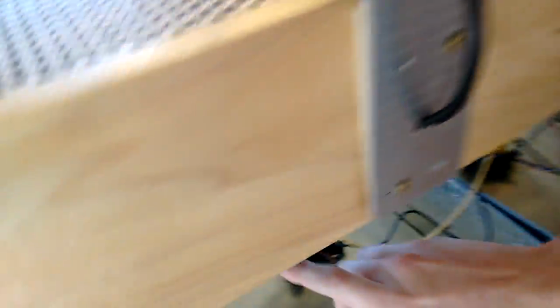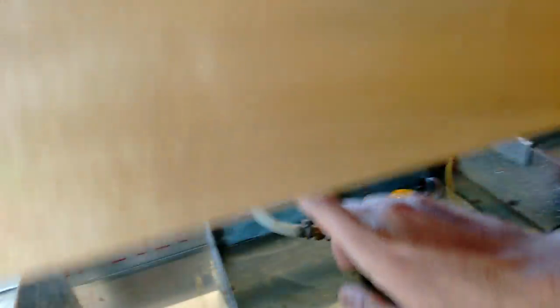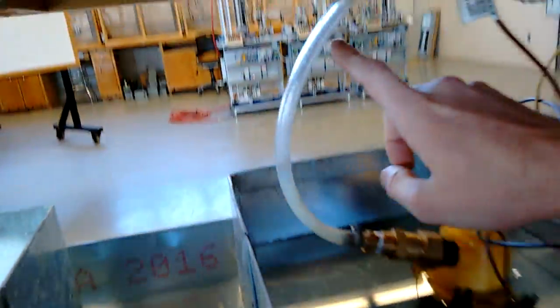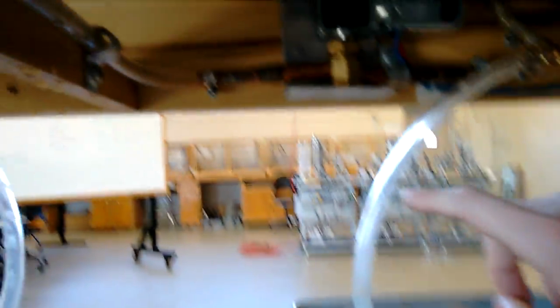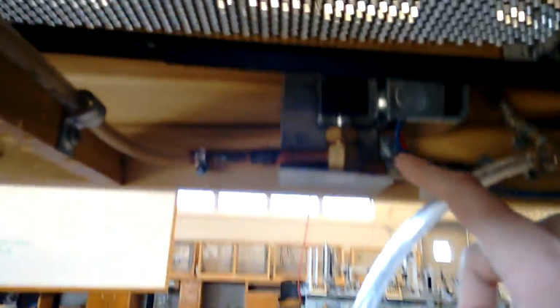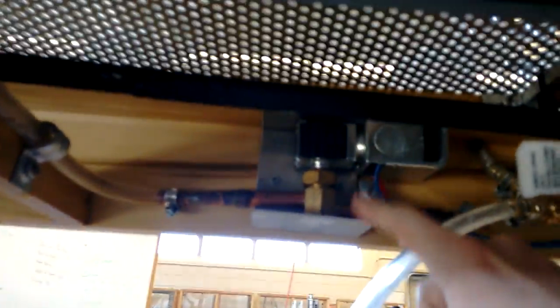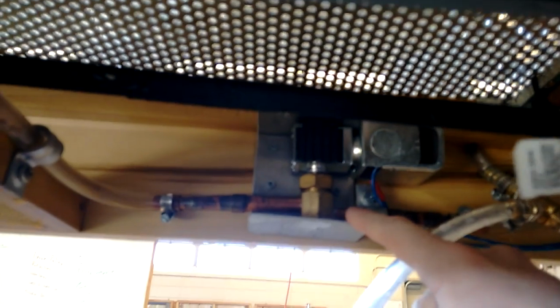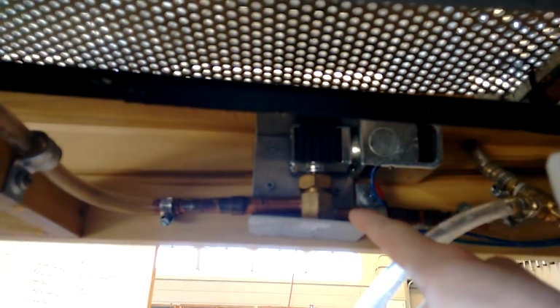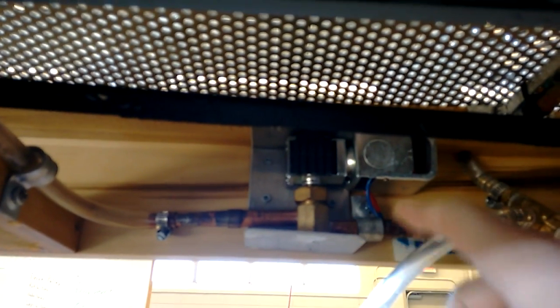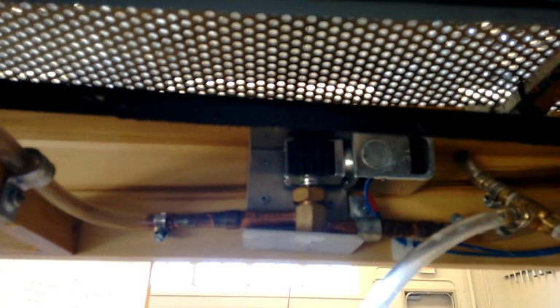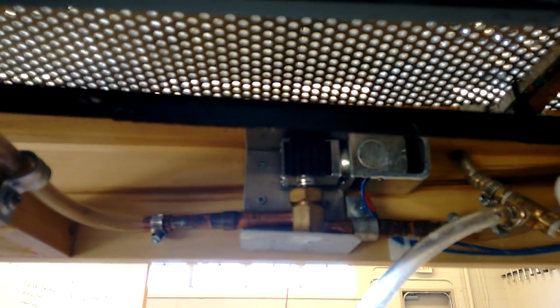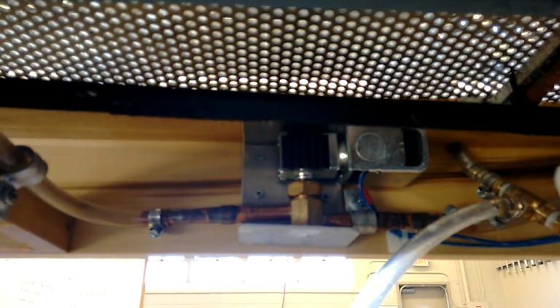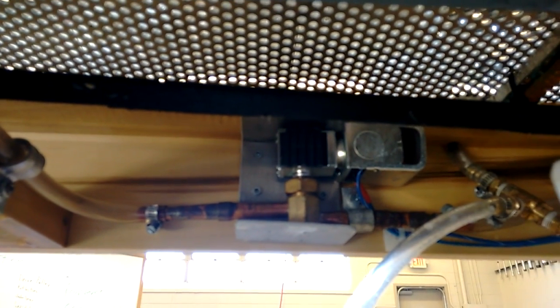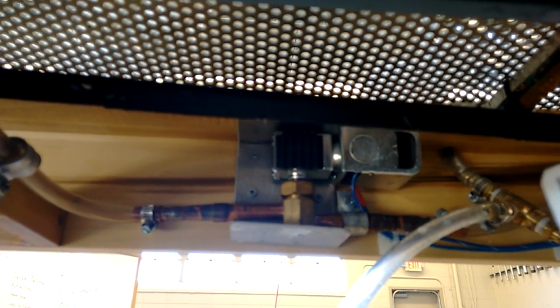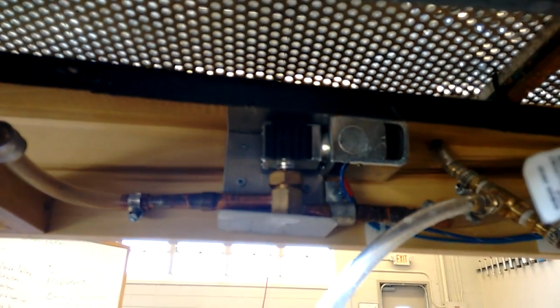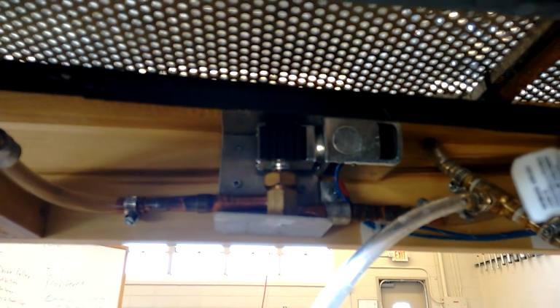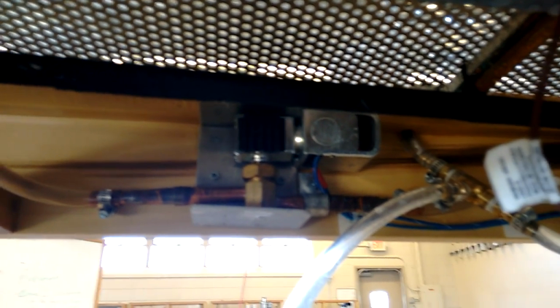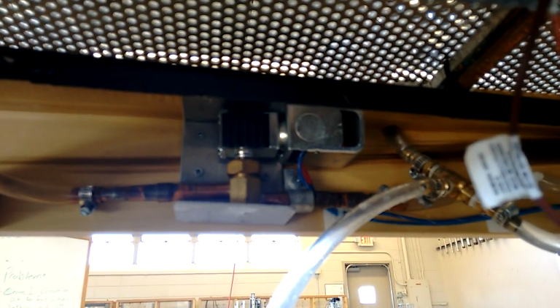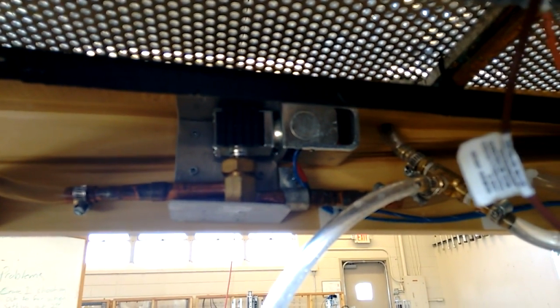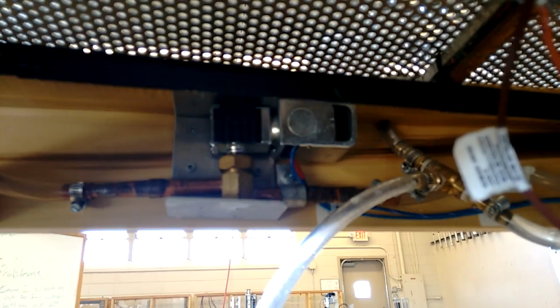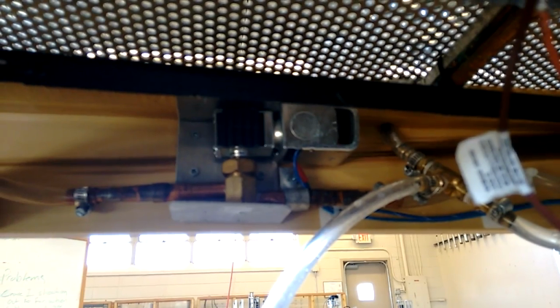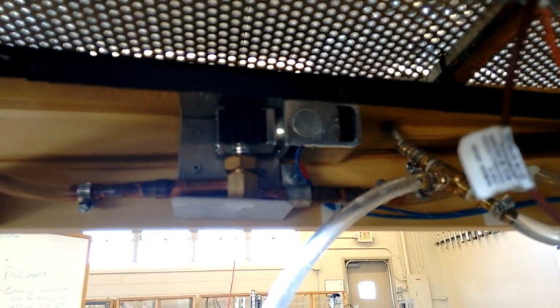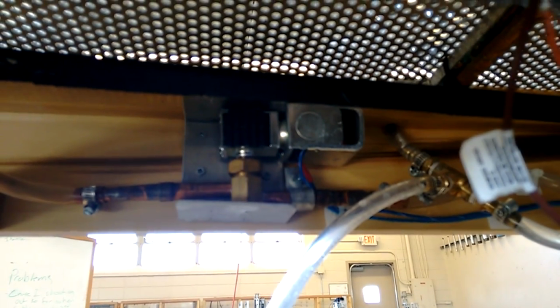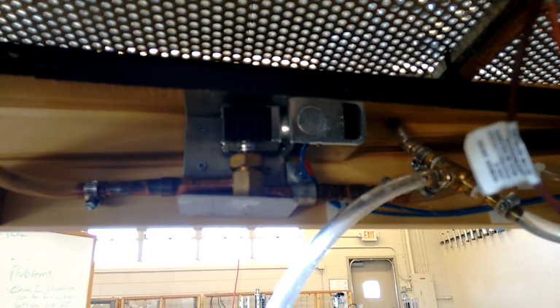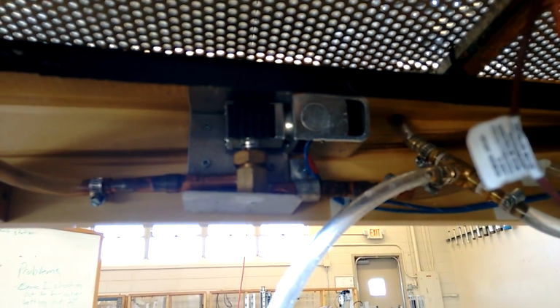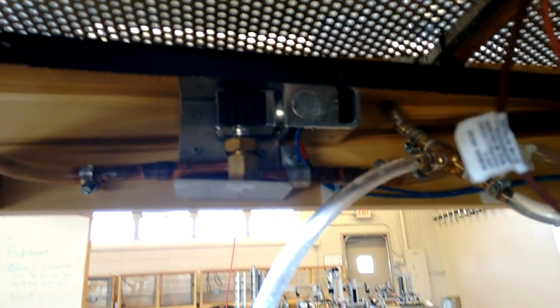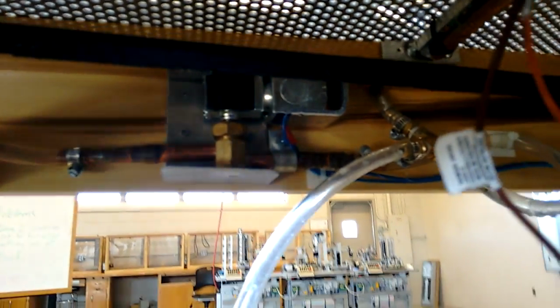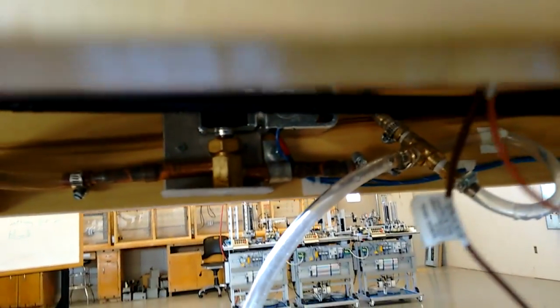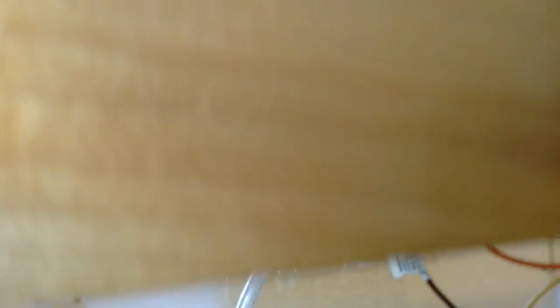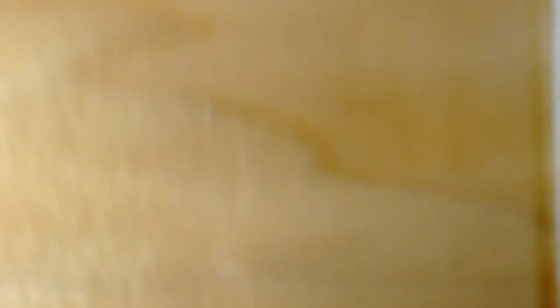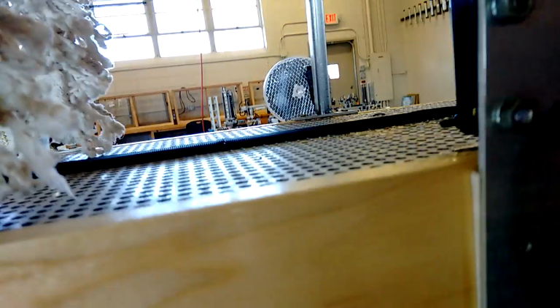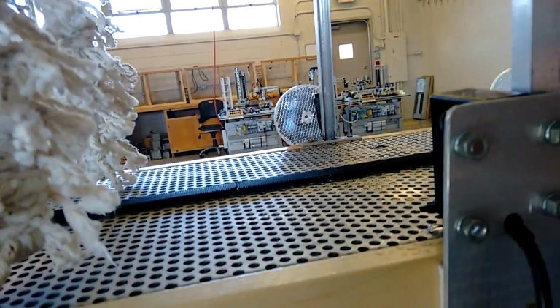Next we have our under spray valve, which is right here. This is our control valve for it. Our original design was 24 volt DC, but the one you see right now is 24 AC, and that's off of the air conditioning unit.